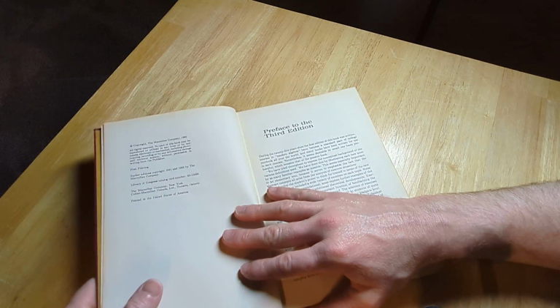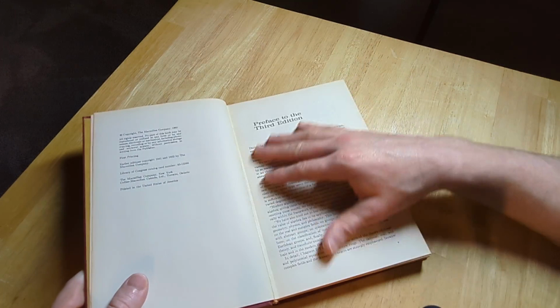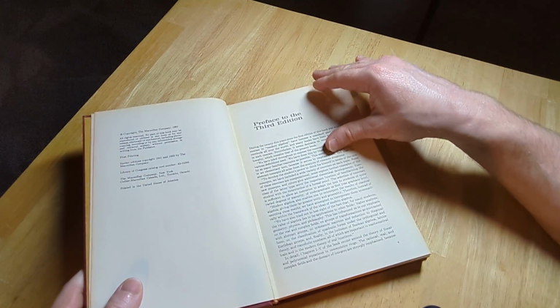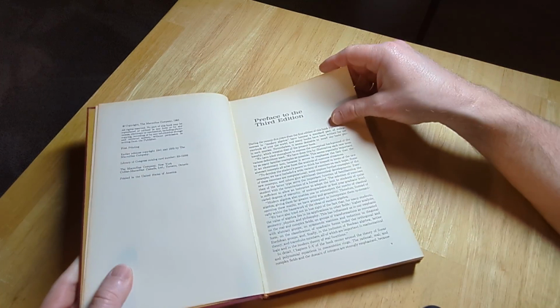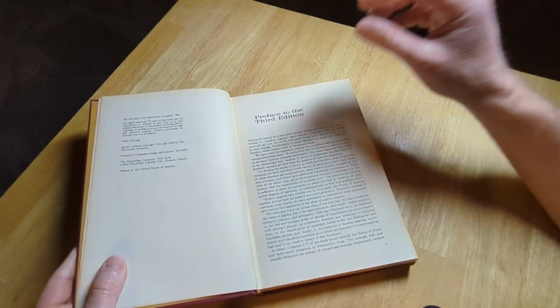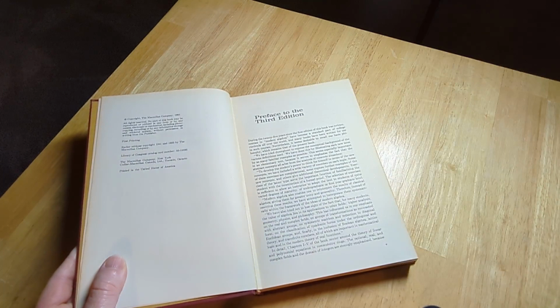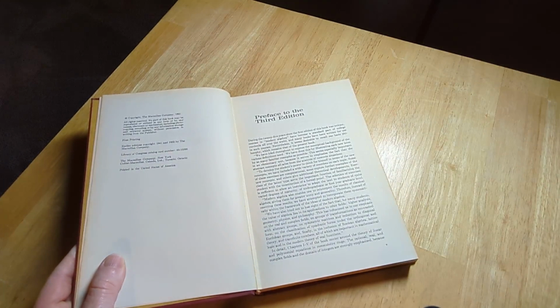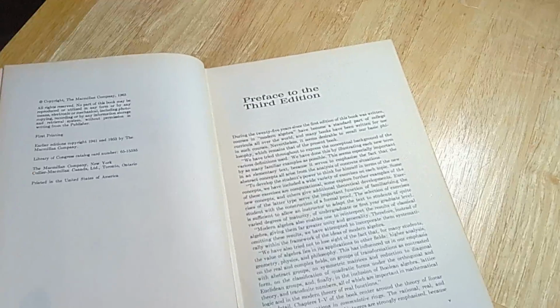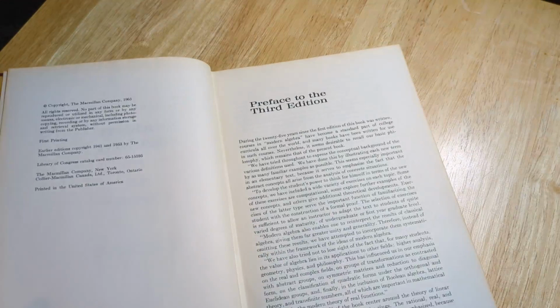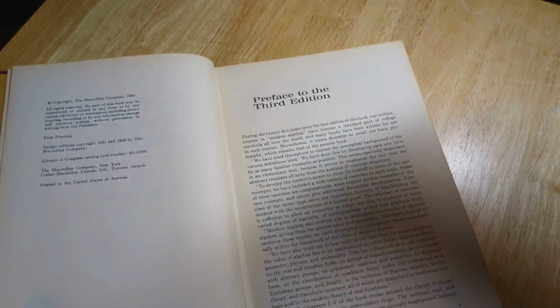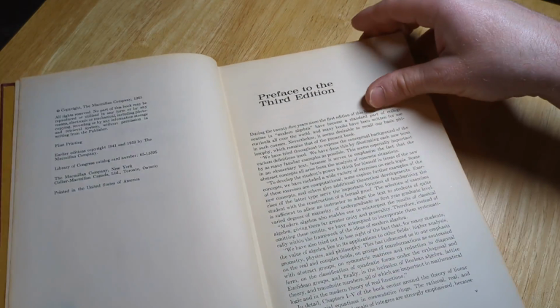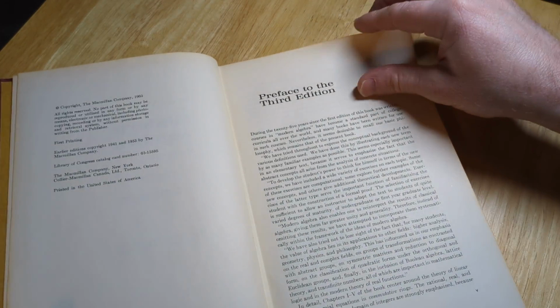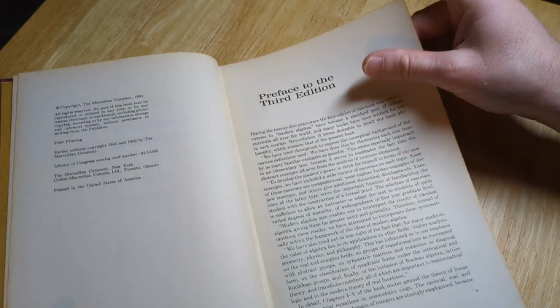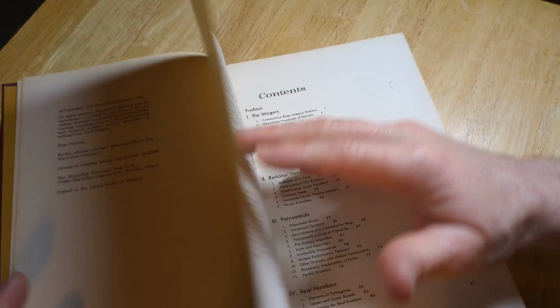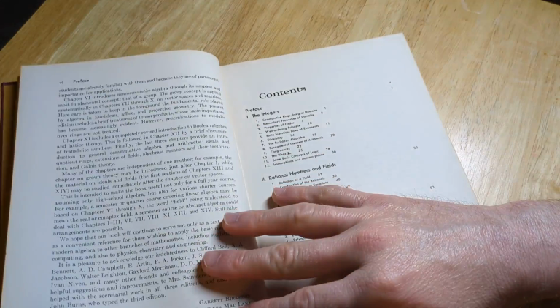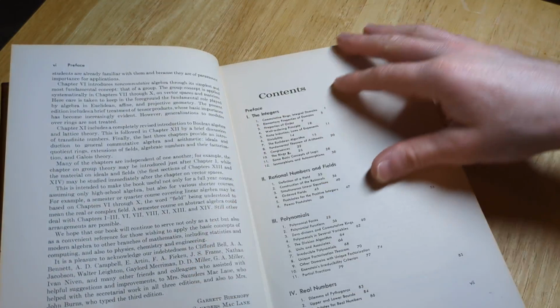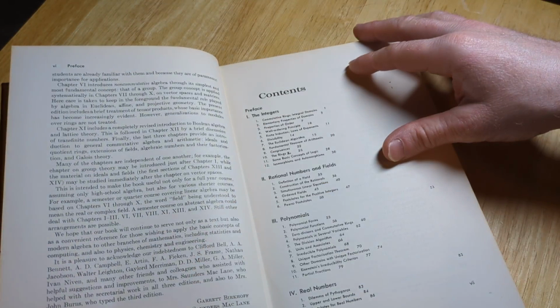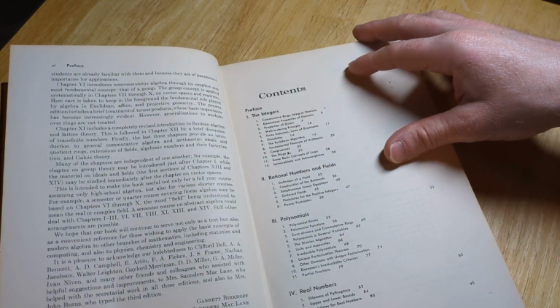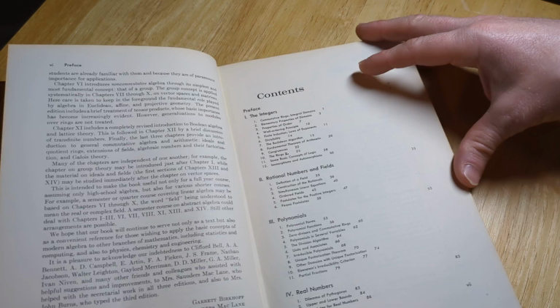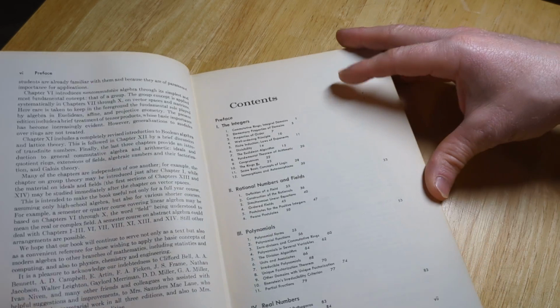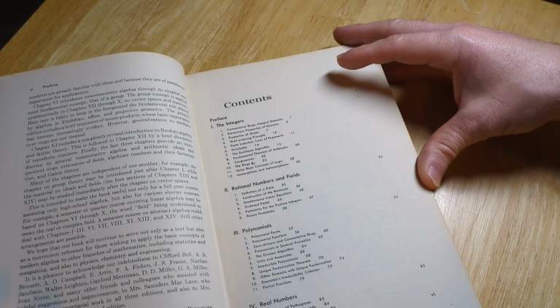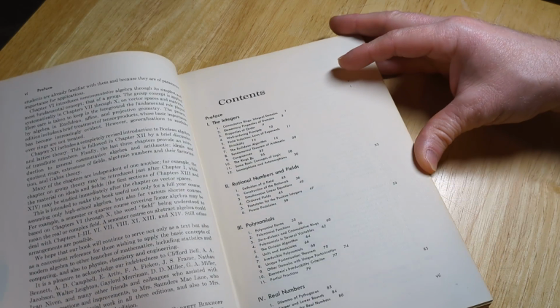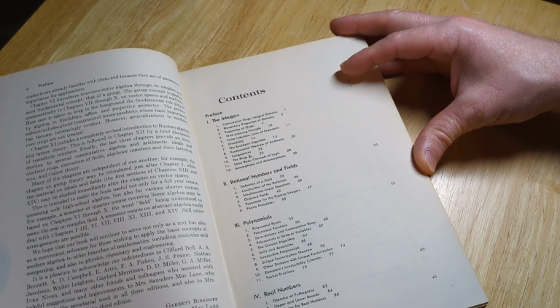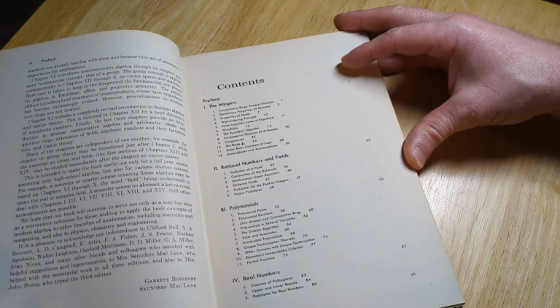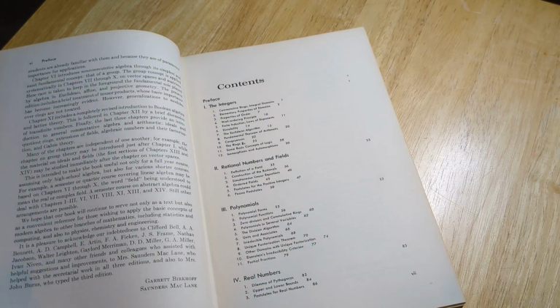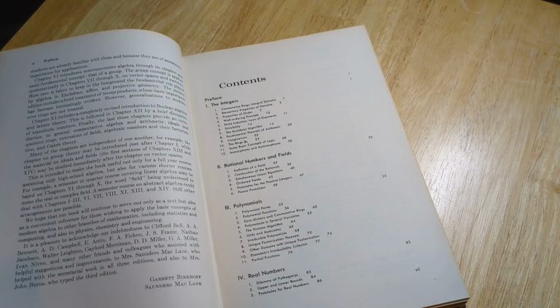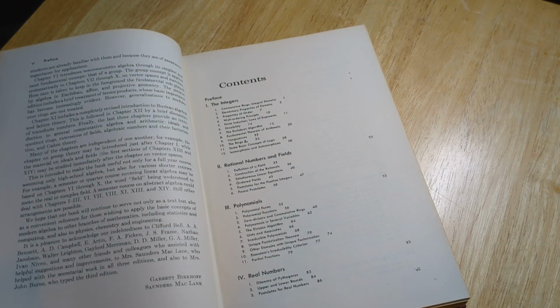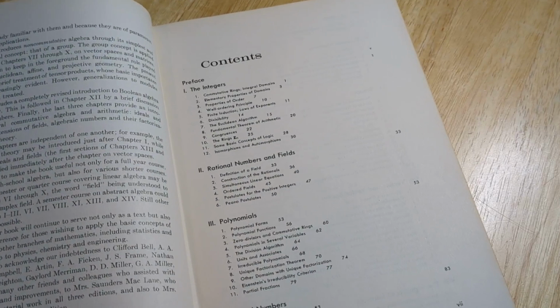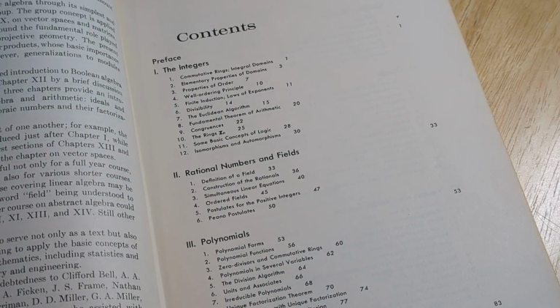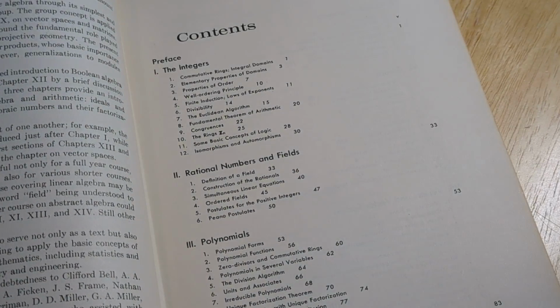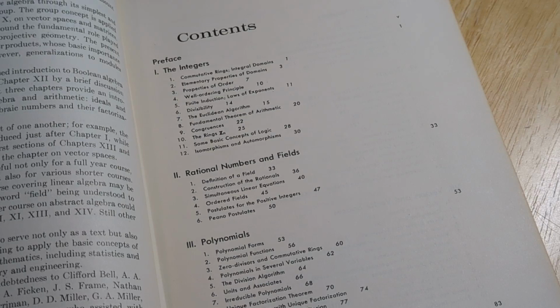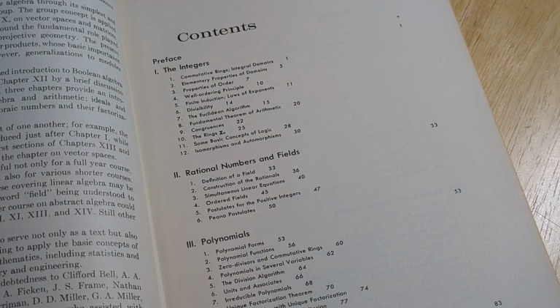I feel like this book is kind of expensive. I remember trying to get this book once and I was like, no, it's too much. It's a very popular book, so it's hard to get it sometimes. I don't like the low price, I feel like.